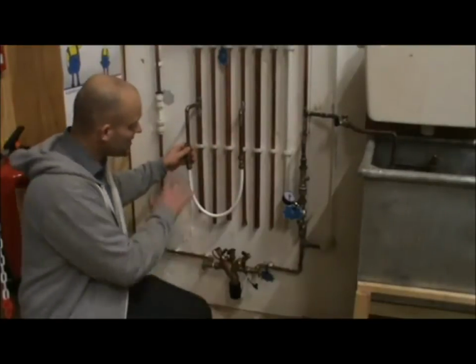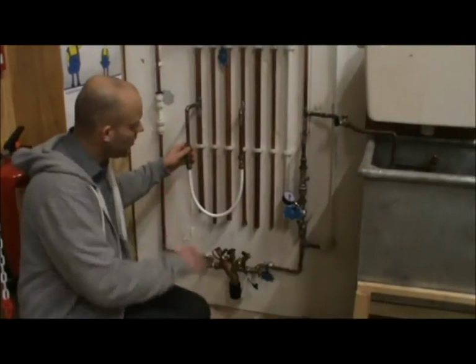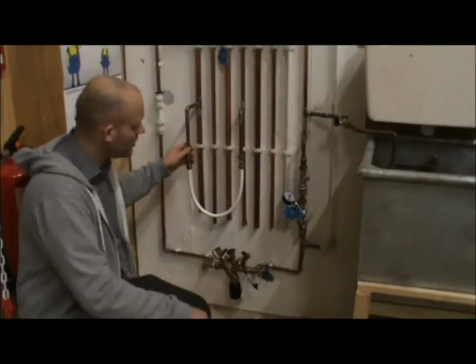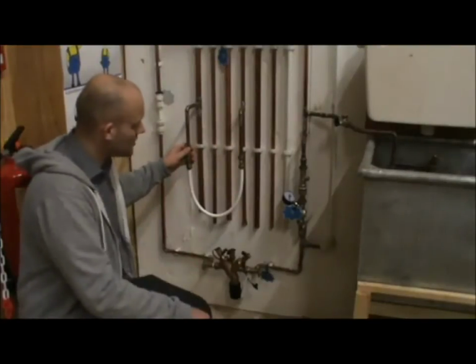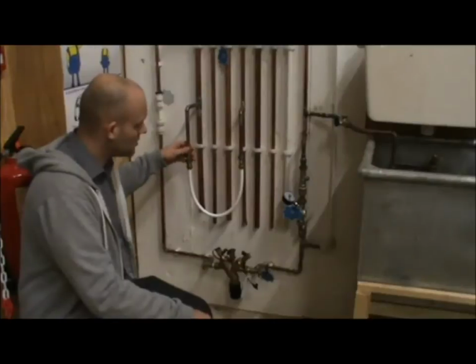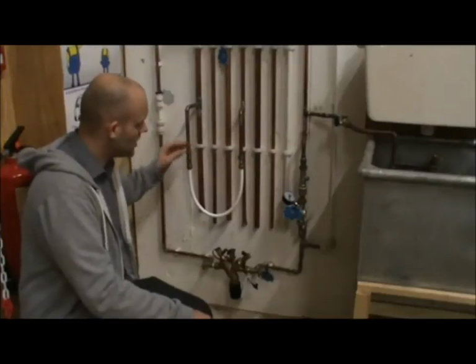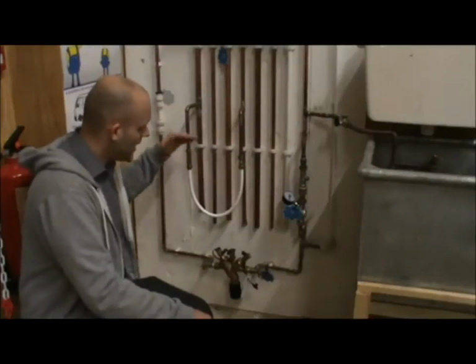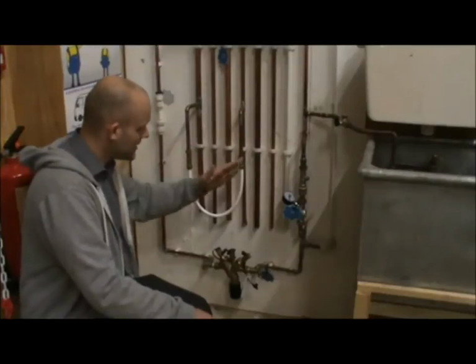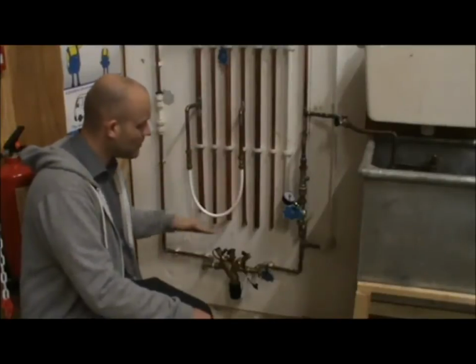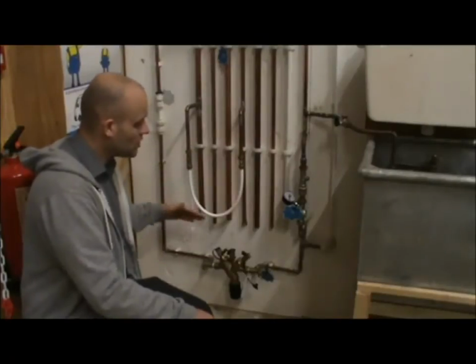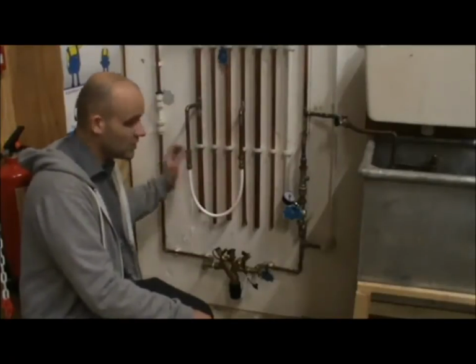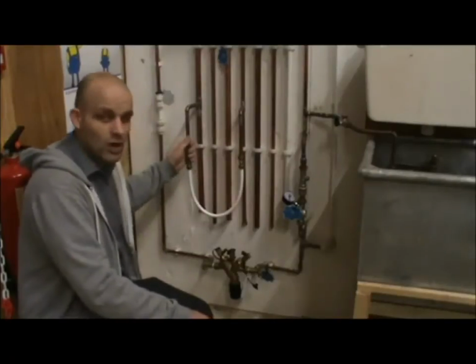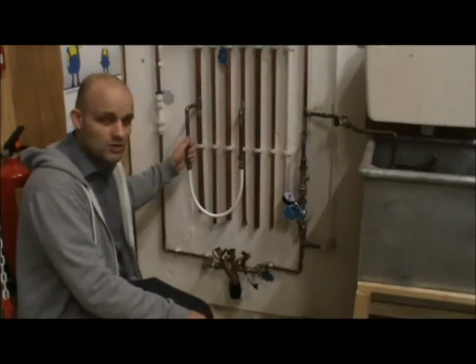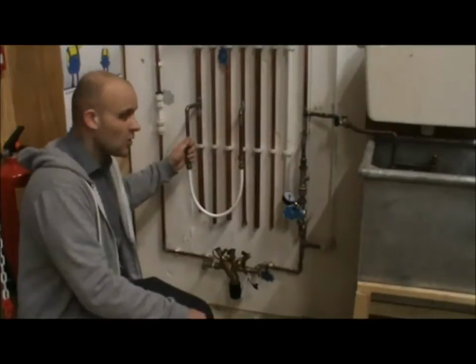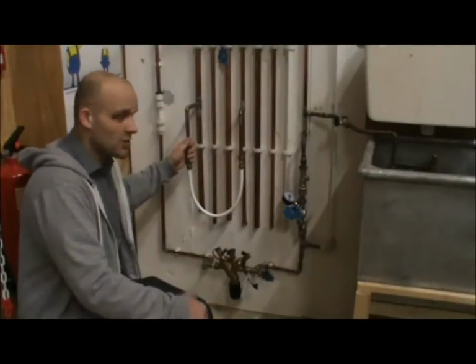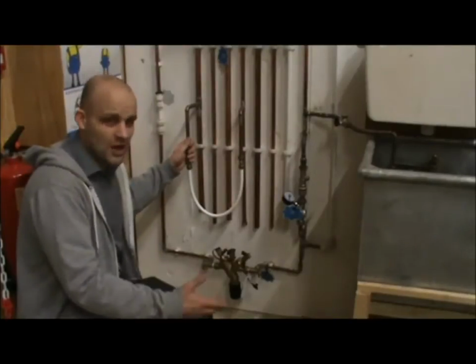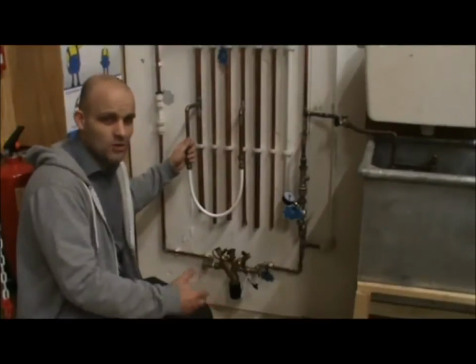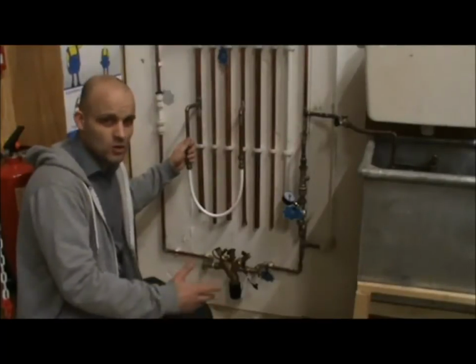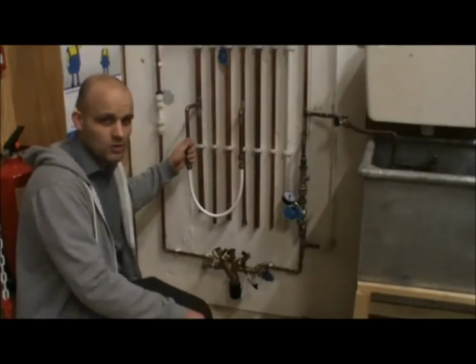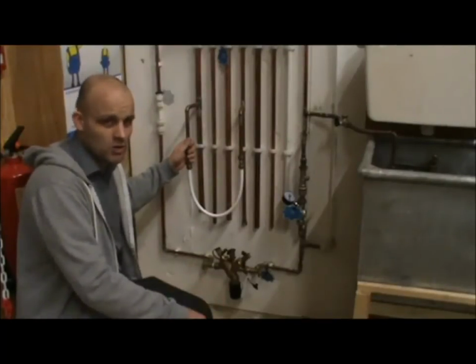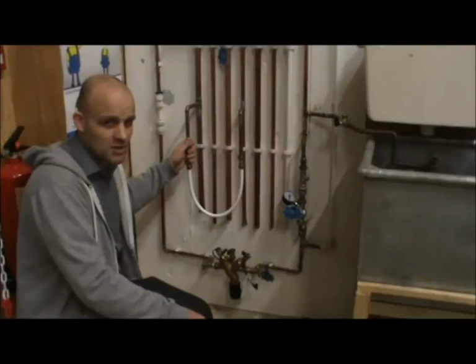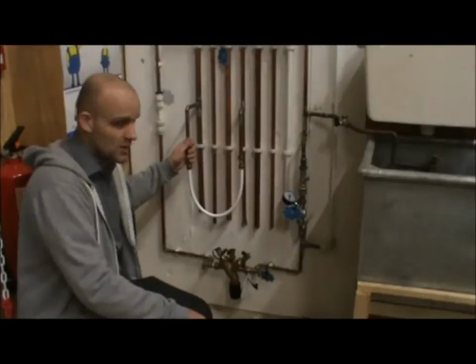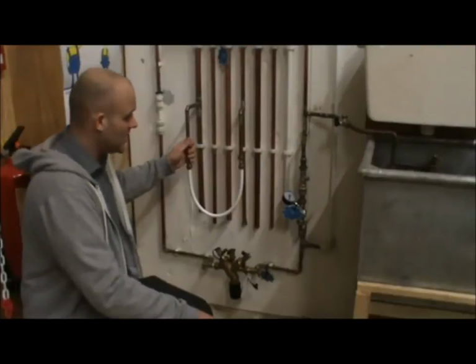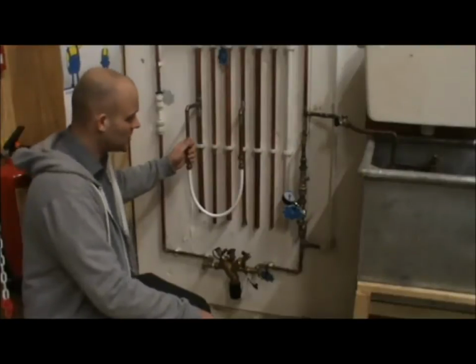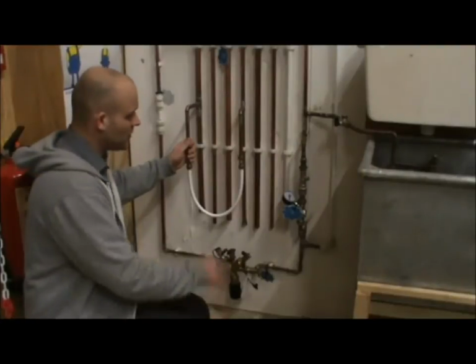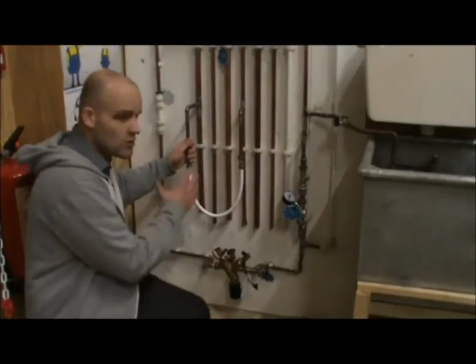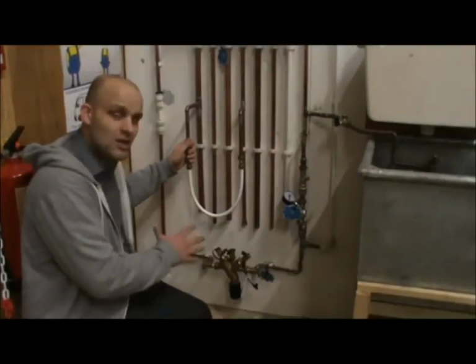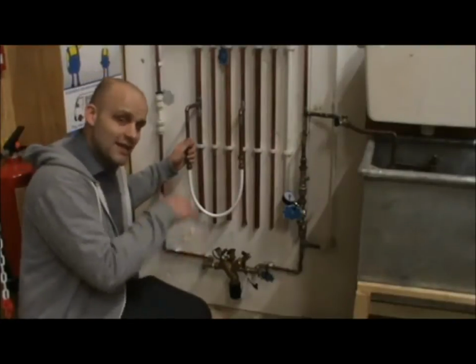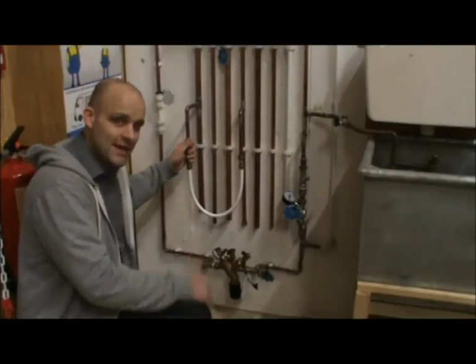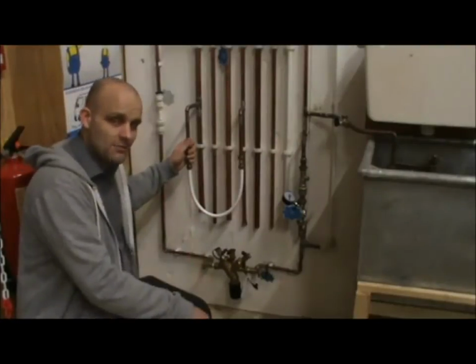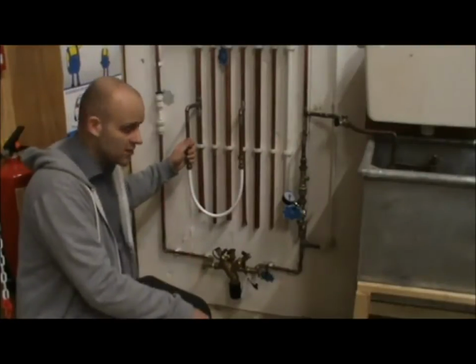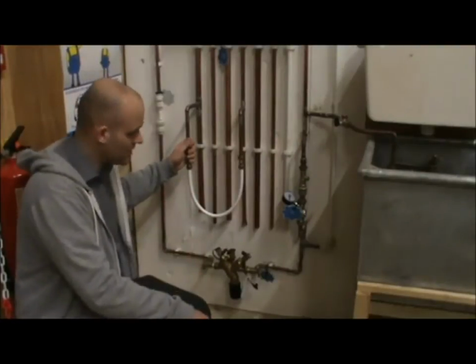This is quite good how it's installed — hanging down. All hoses, whether it be a shower hose, a cooker hose, or a washing machine hose, it's always good for the hoses to hang down. Less stress.